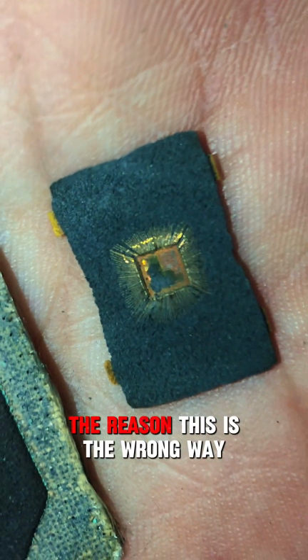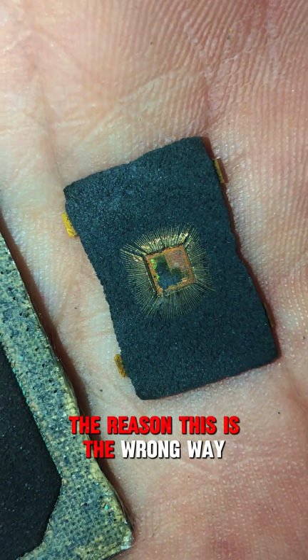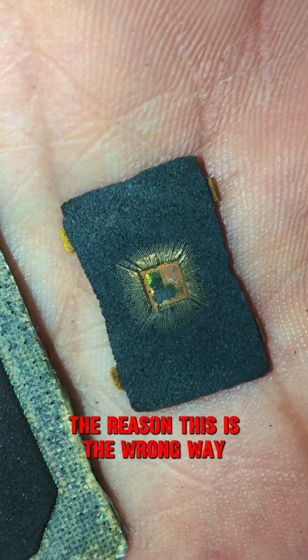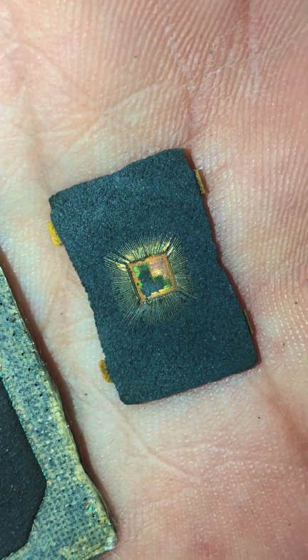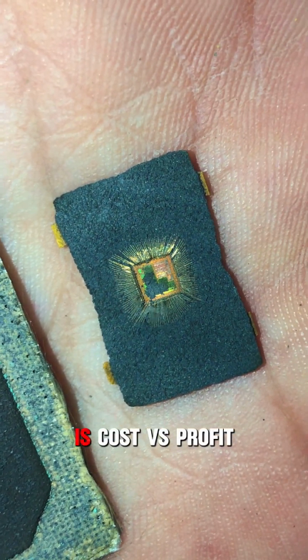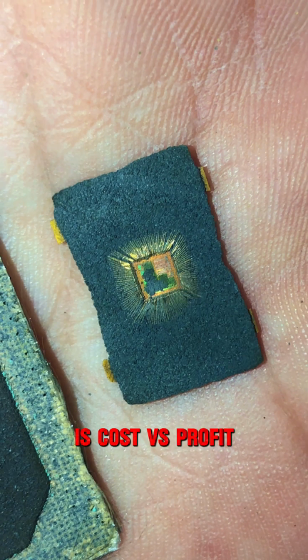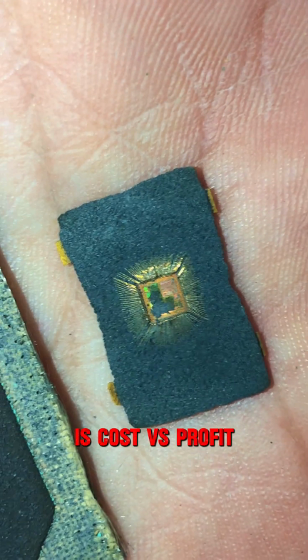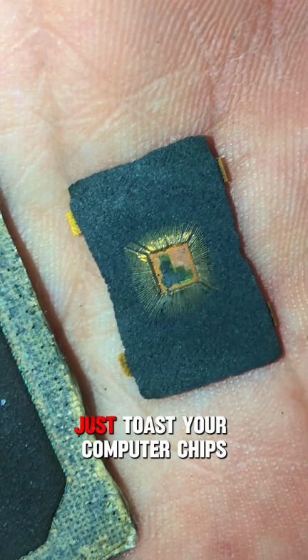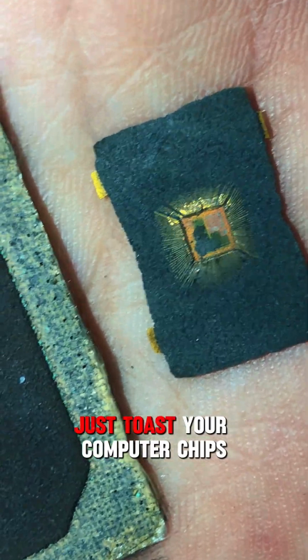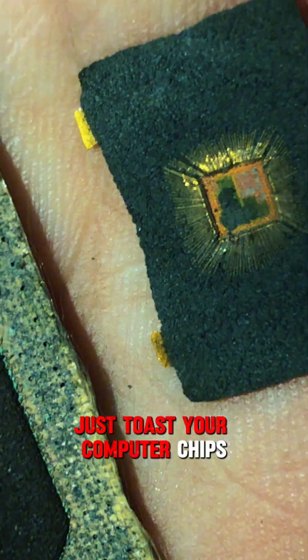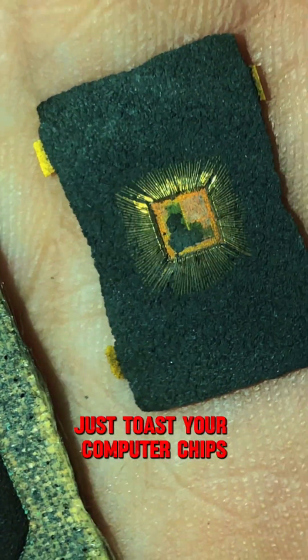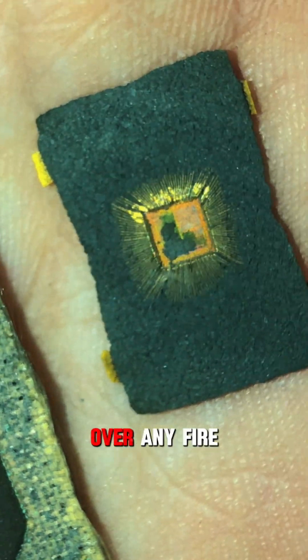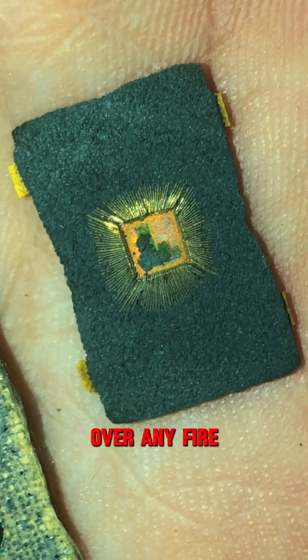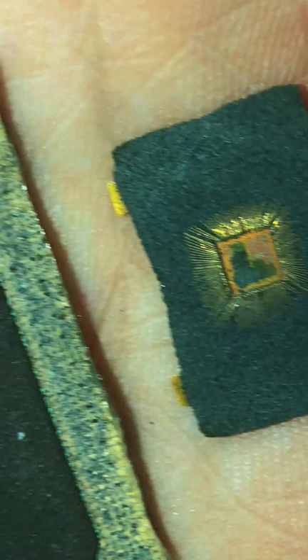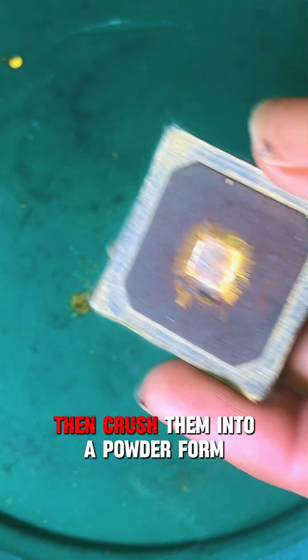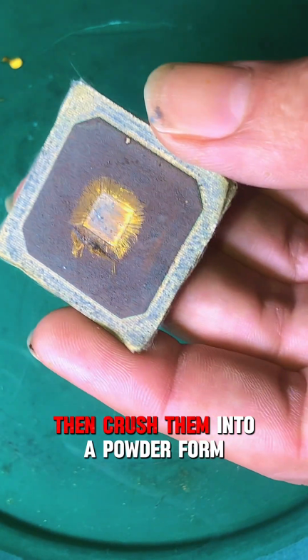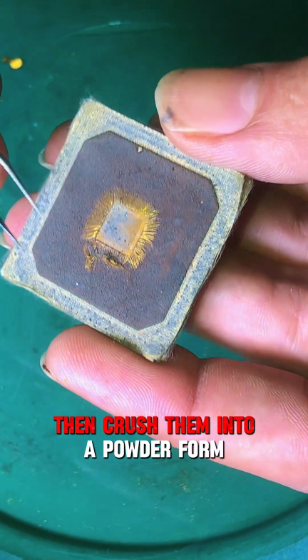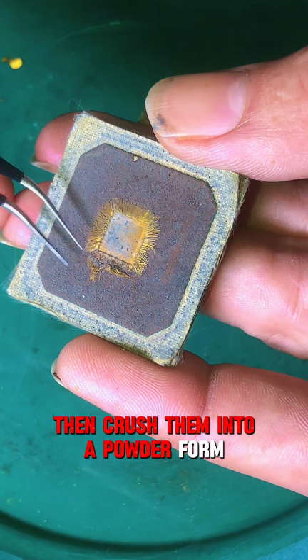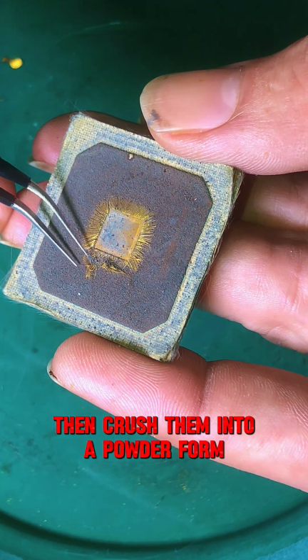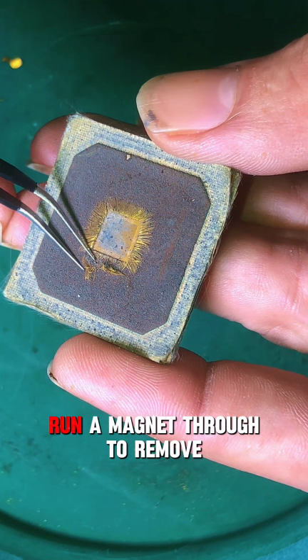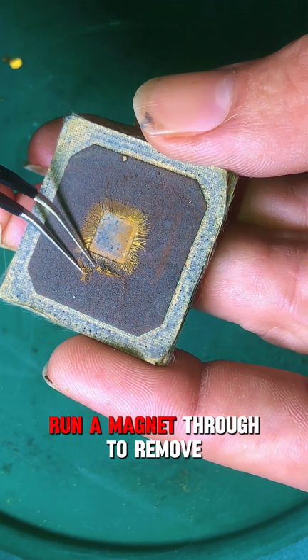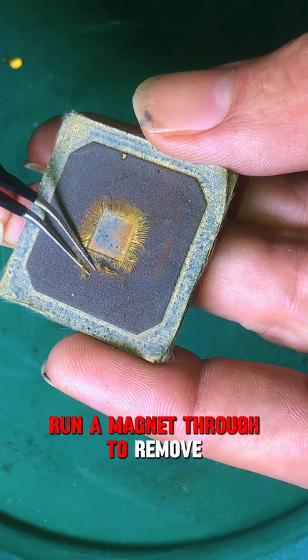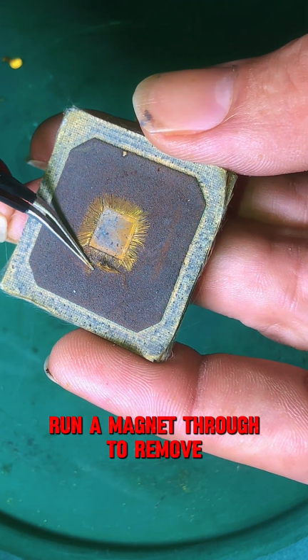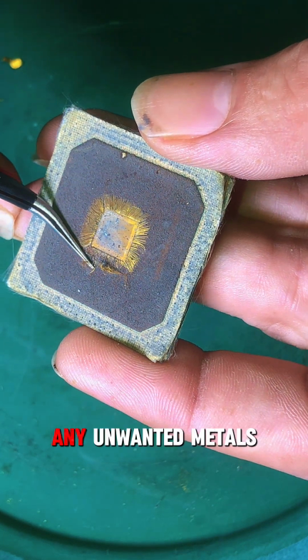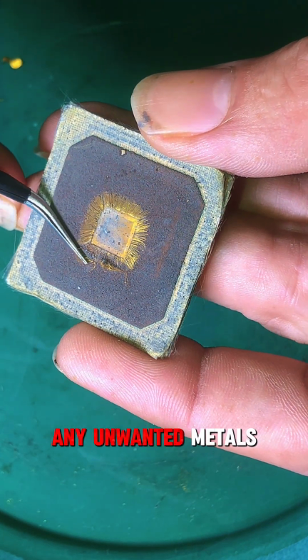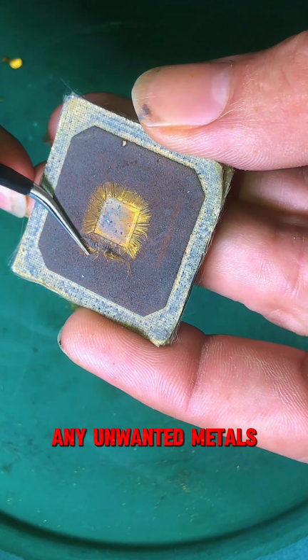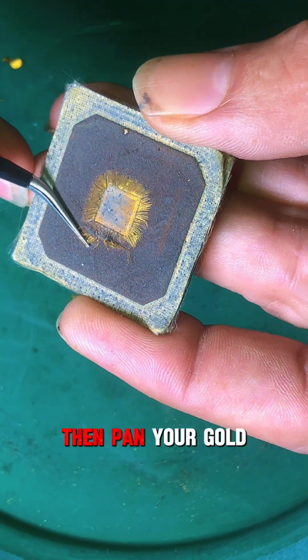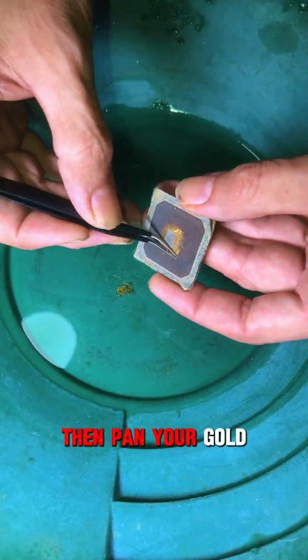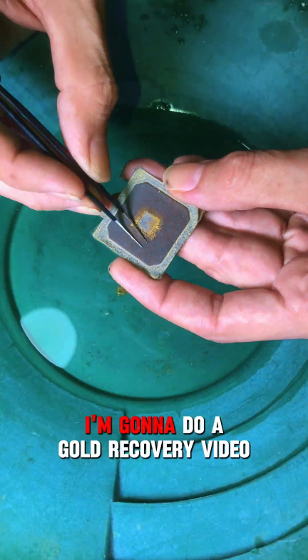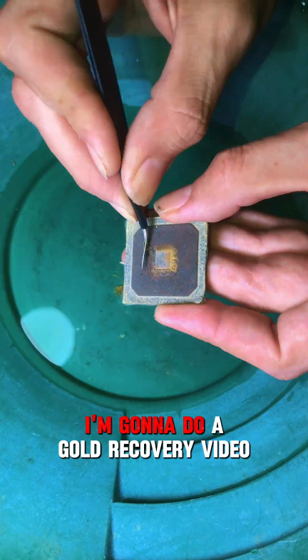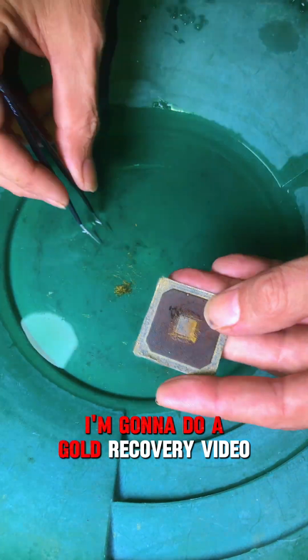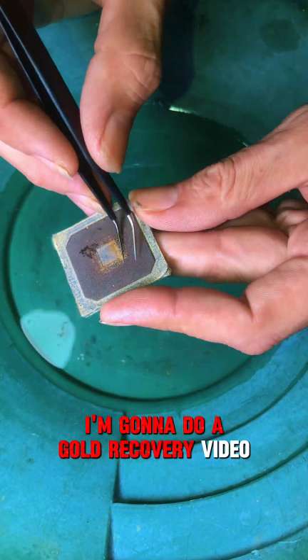The reason this is the wrong way is cost versus profit. Just toast your computer chips over any fire, then crush them into a powder form. Run a magnet through to remove any unwanted metals, then pan your gold.